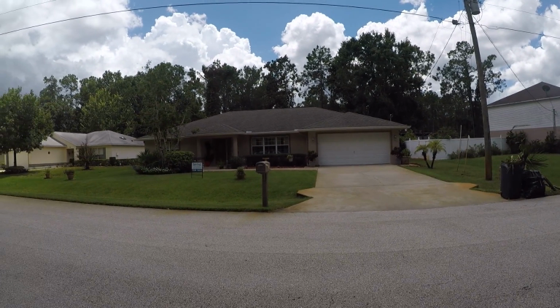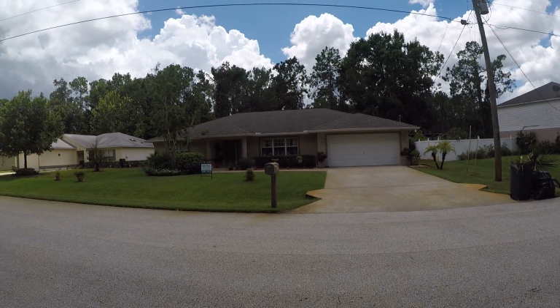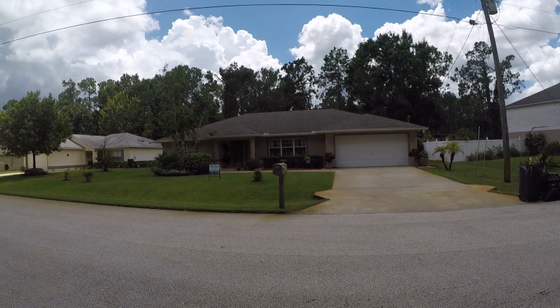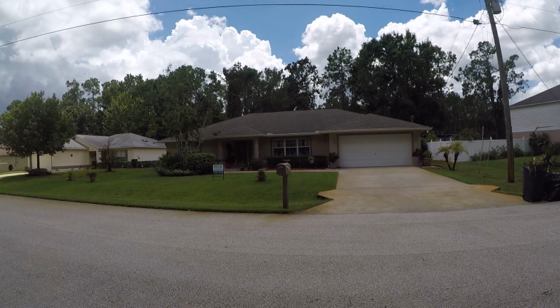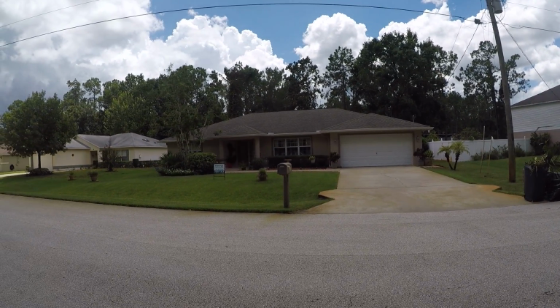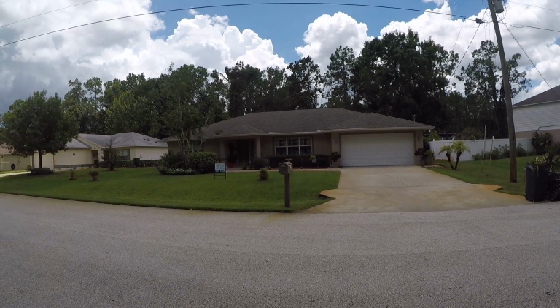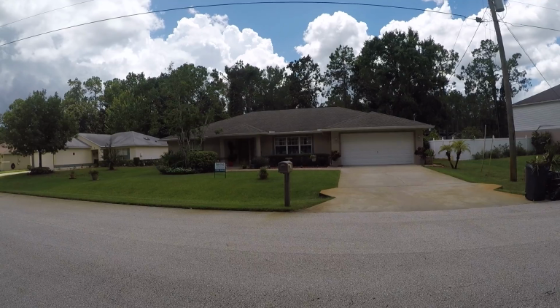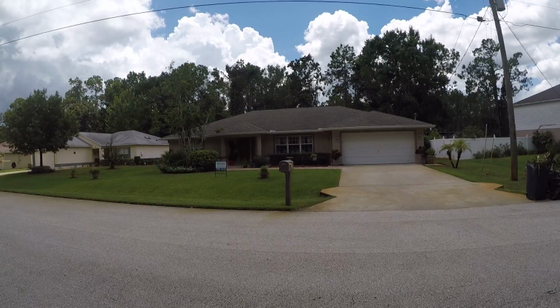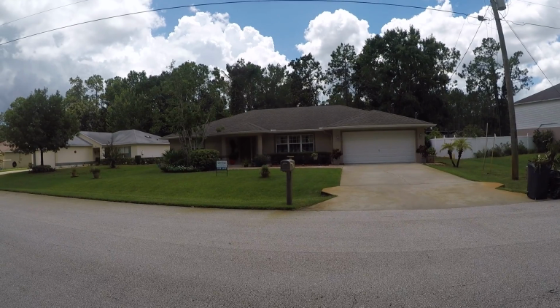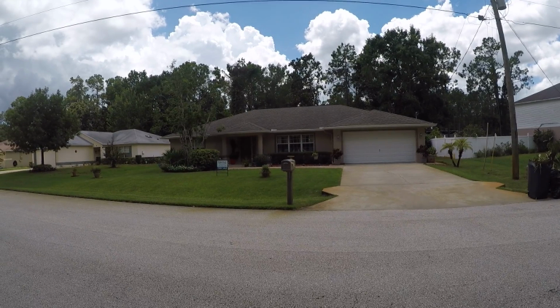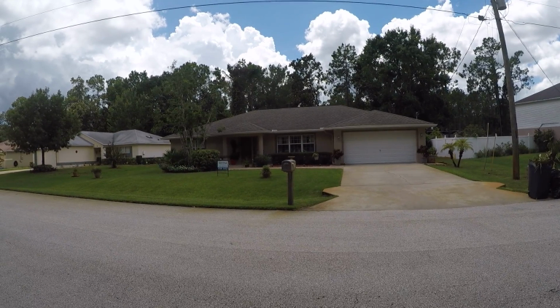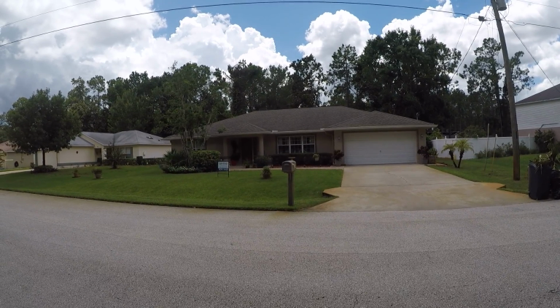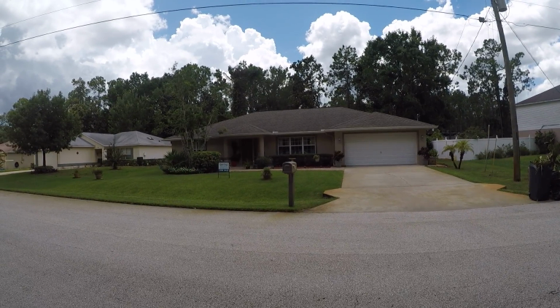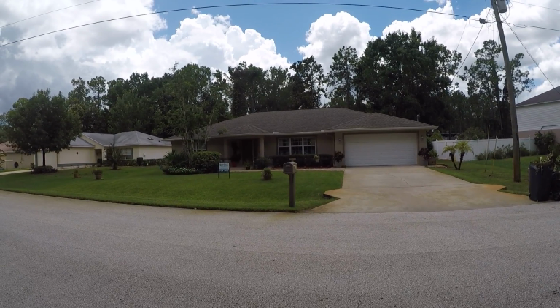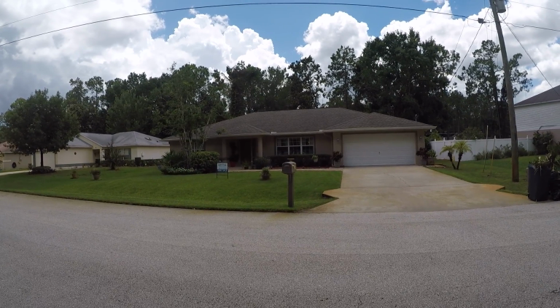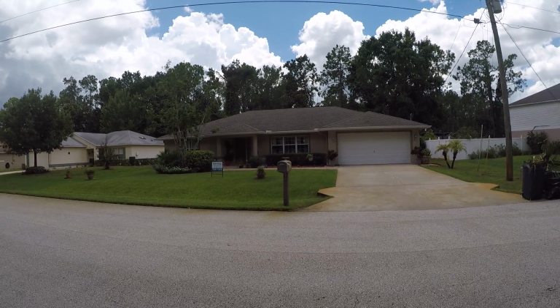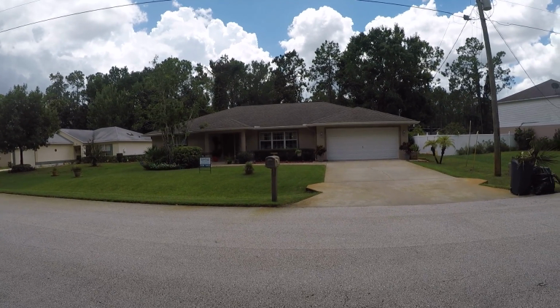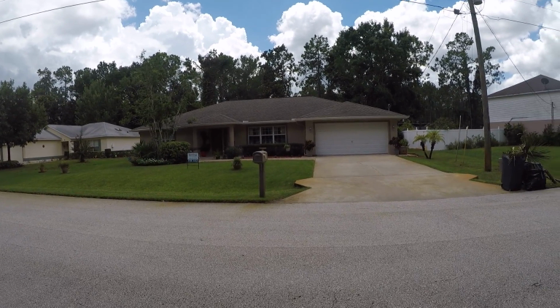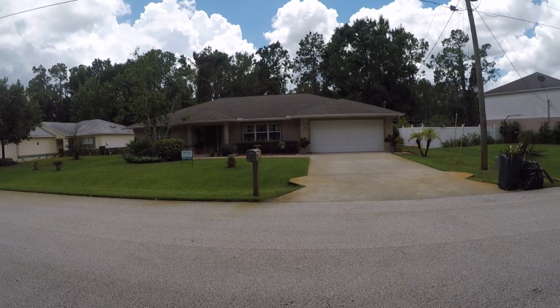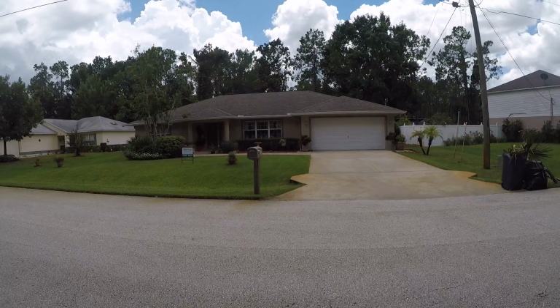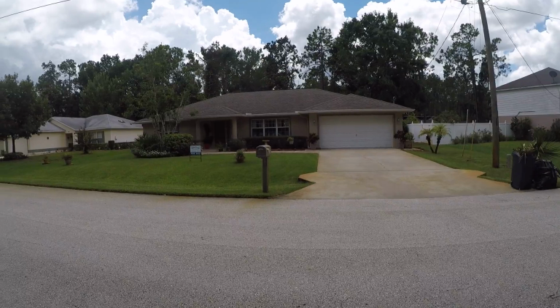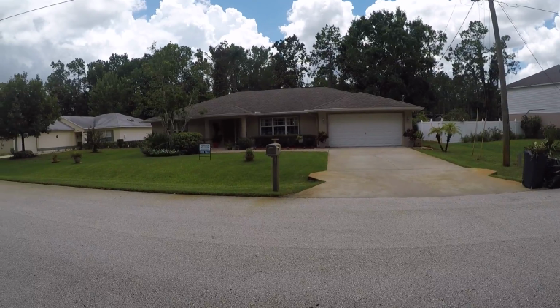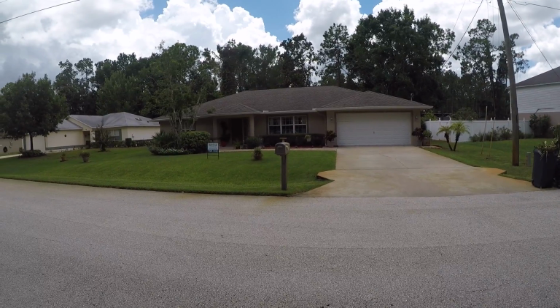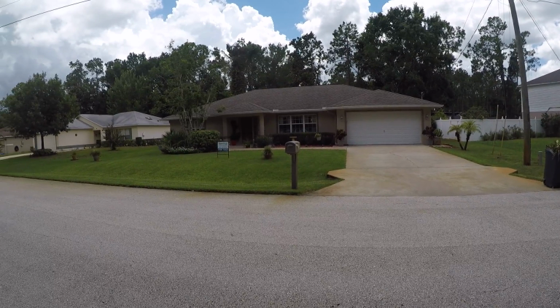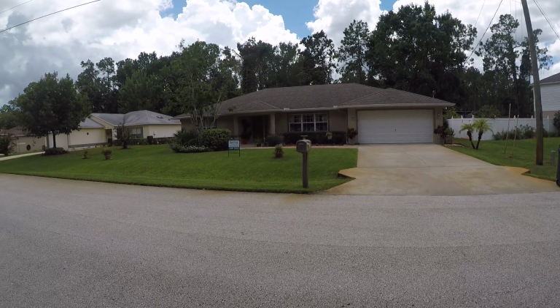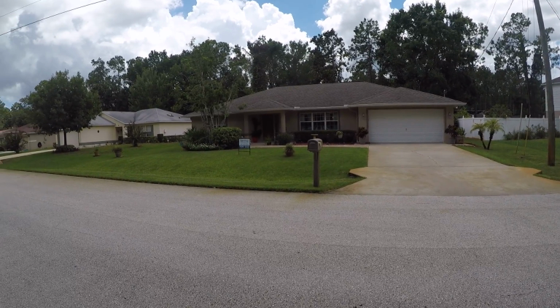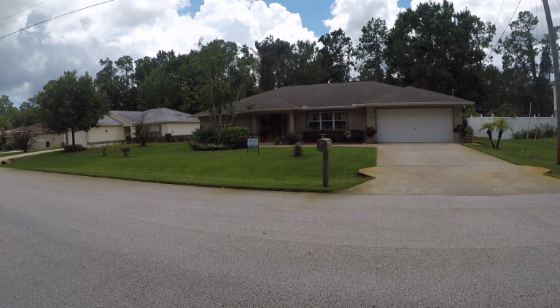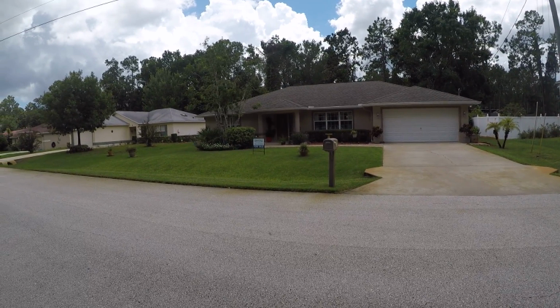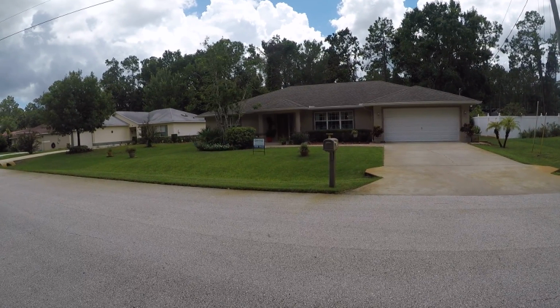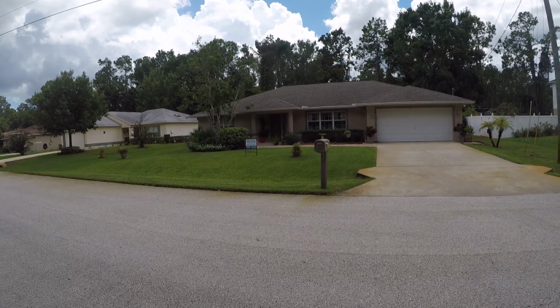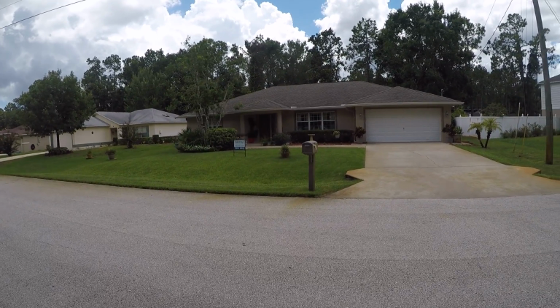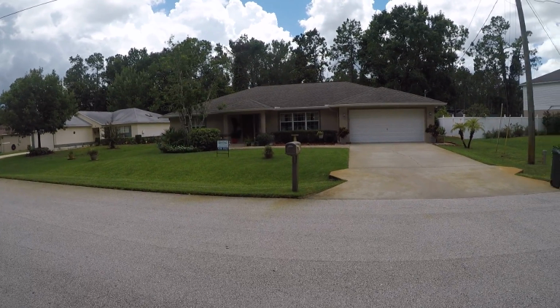Here we are at 39 Remshaw Lane in Palm Coast, Florida. This is the home here, very well landscaped, well-maintained, appears to be.